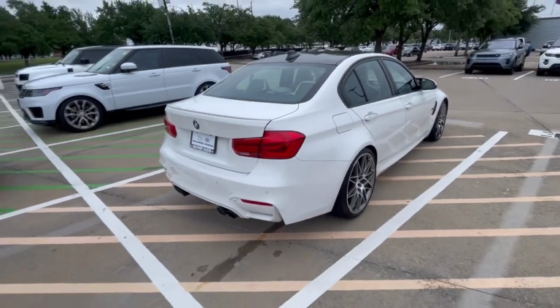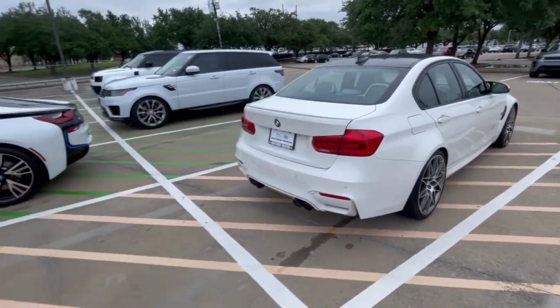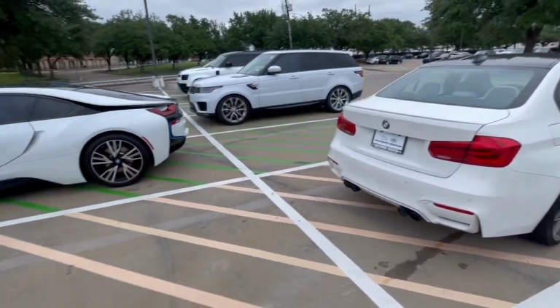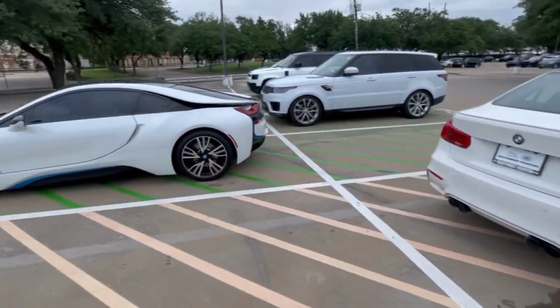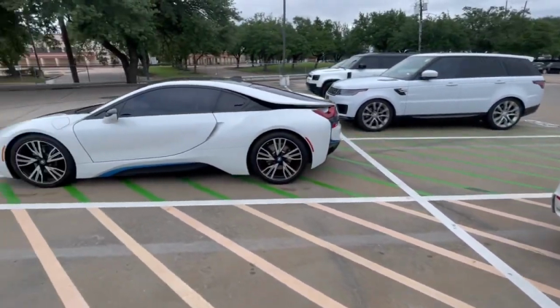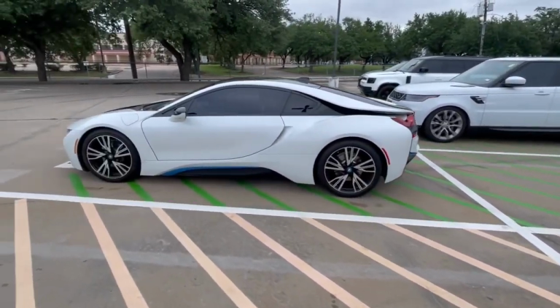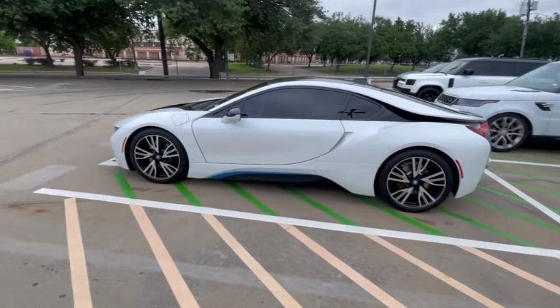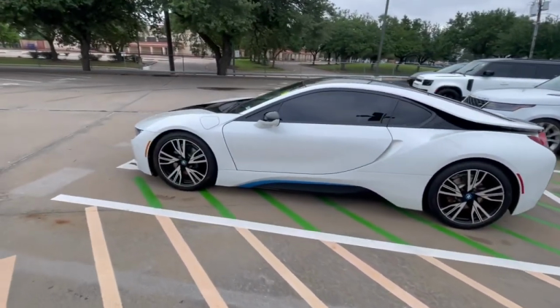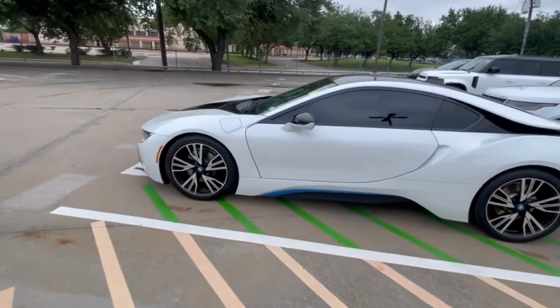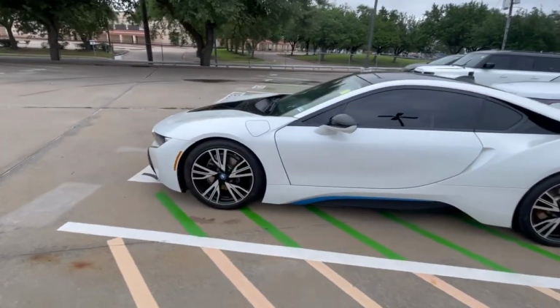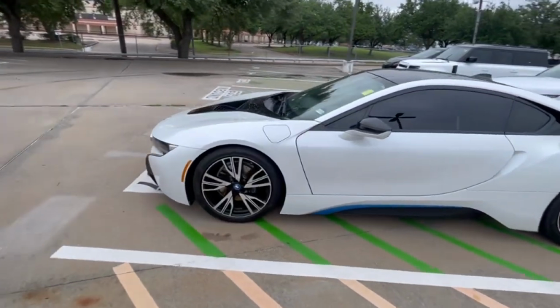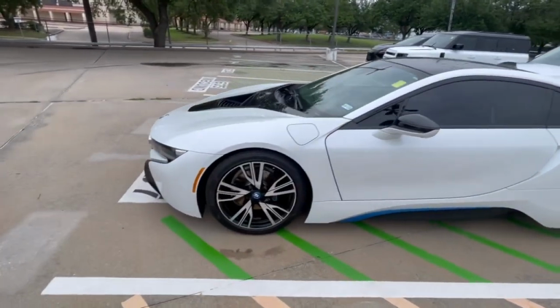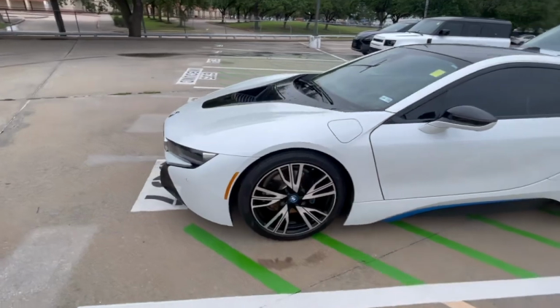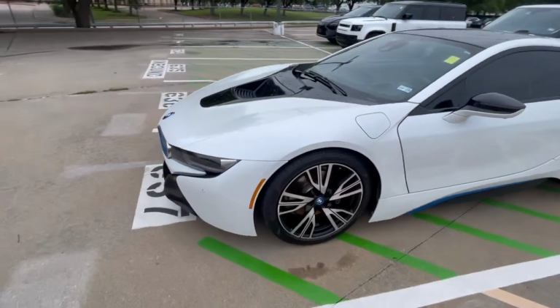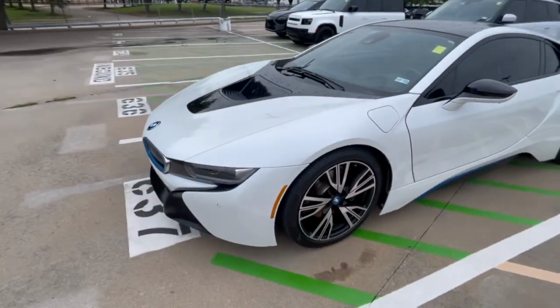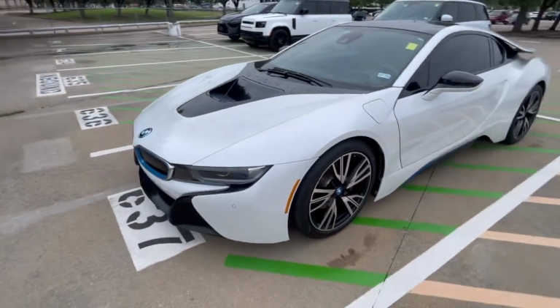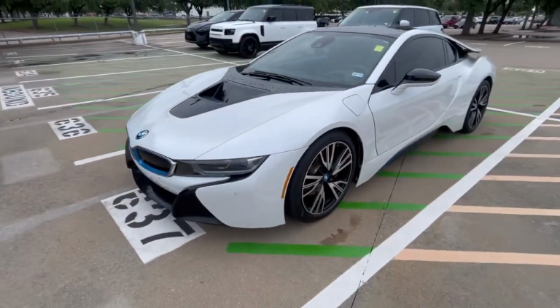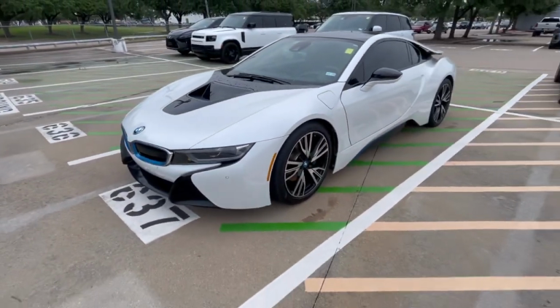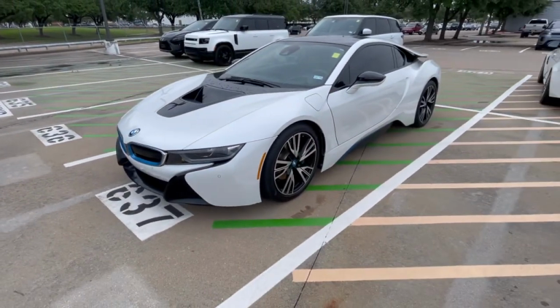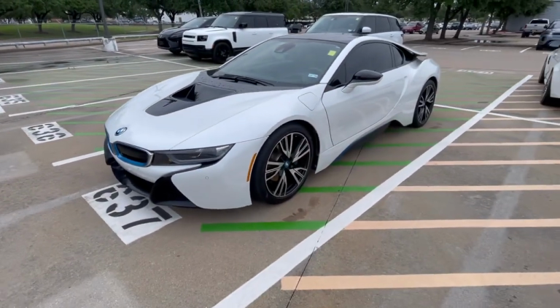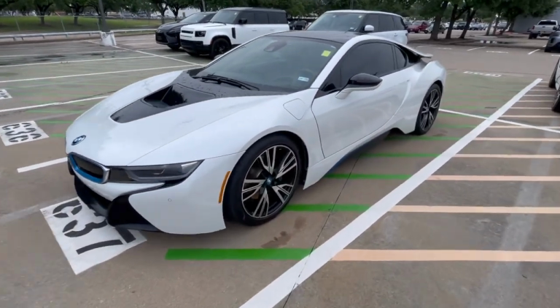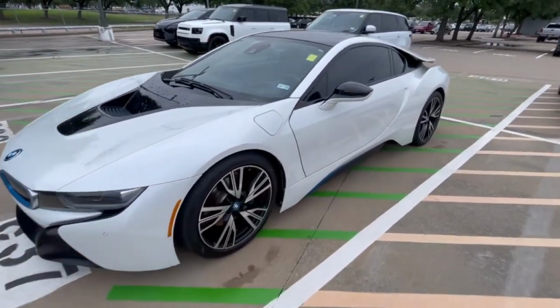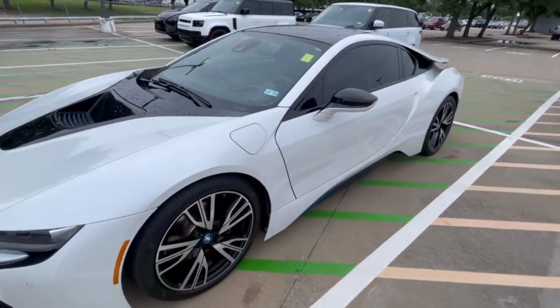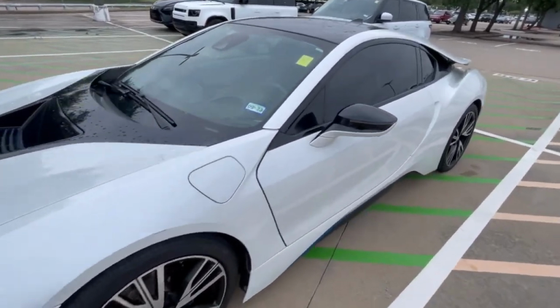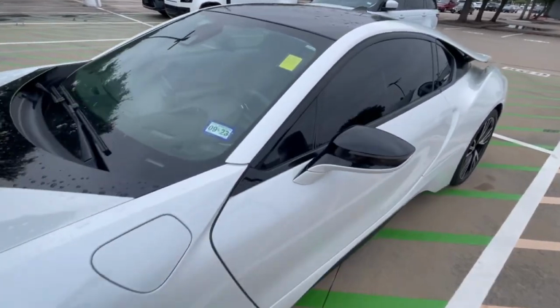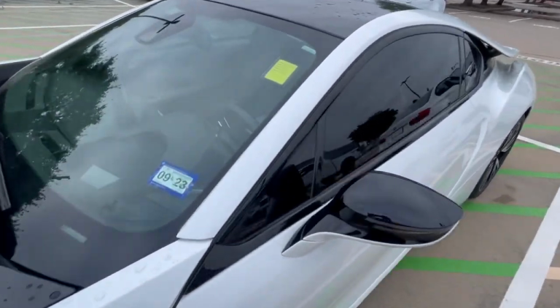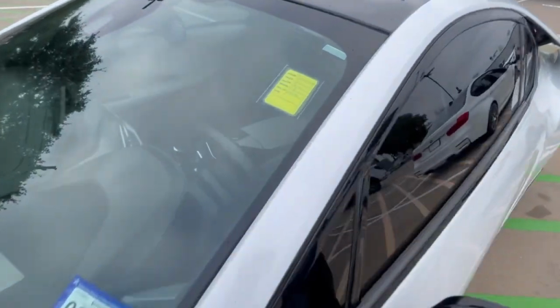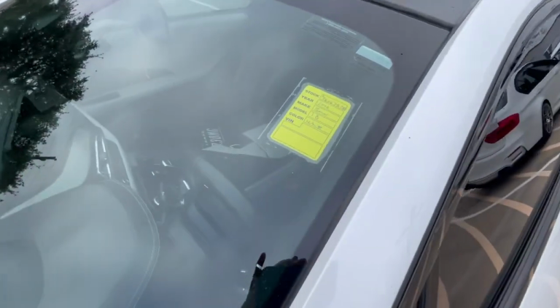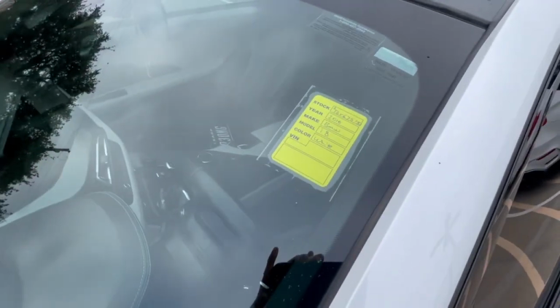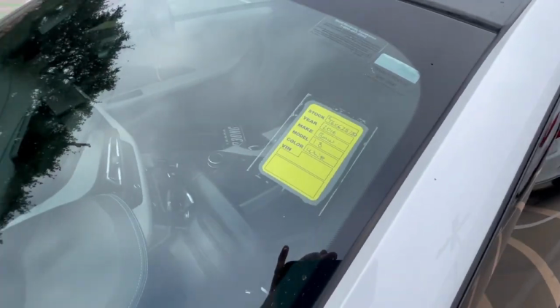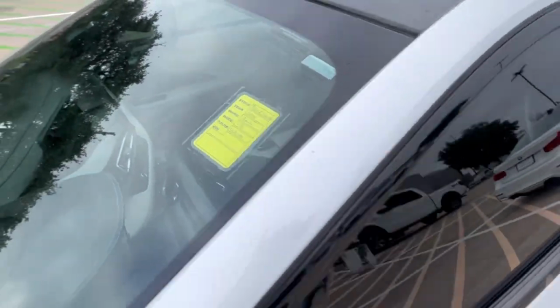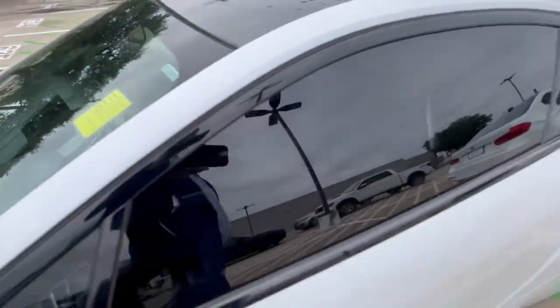Then we've got the BMW i8 right here — let me make sure I said that right — a 2016 i8.